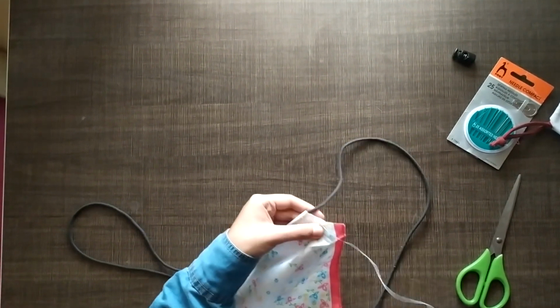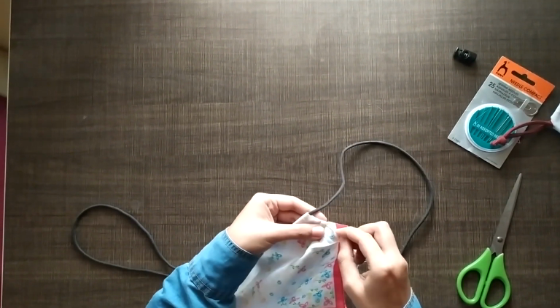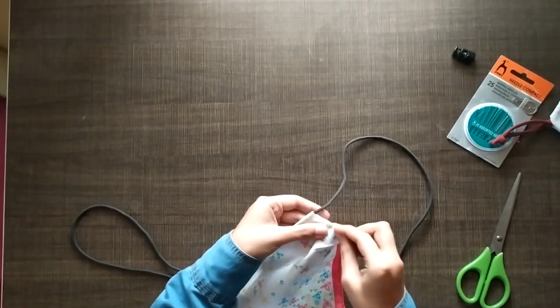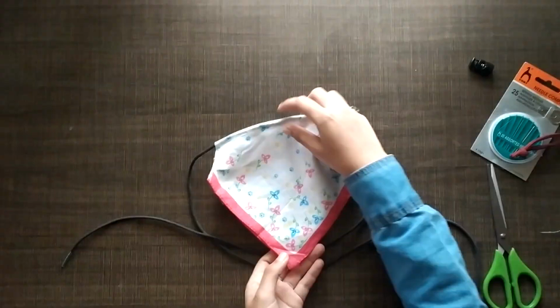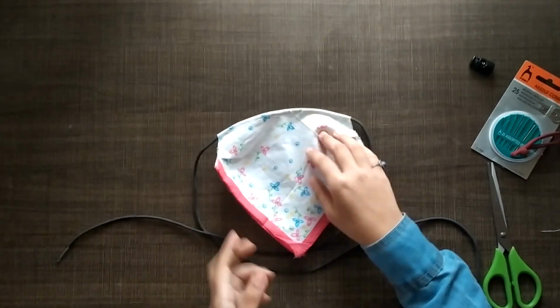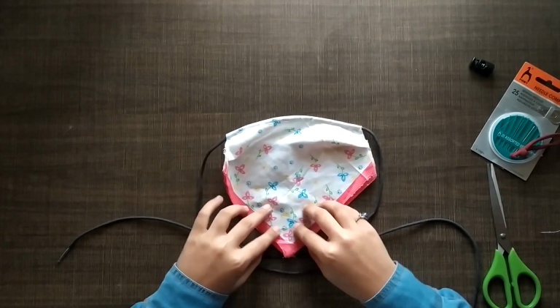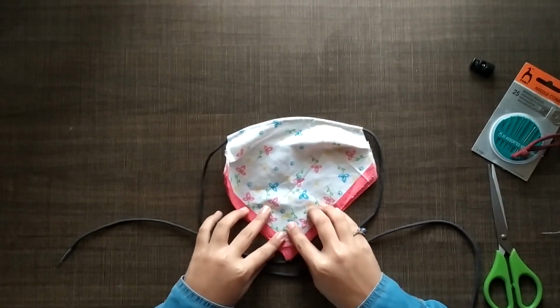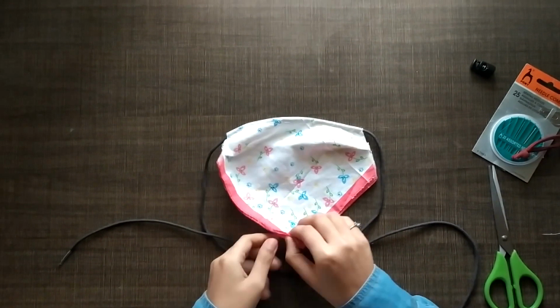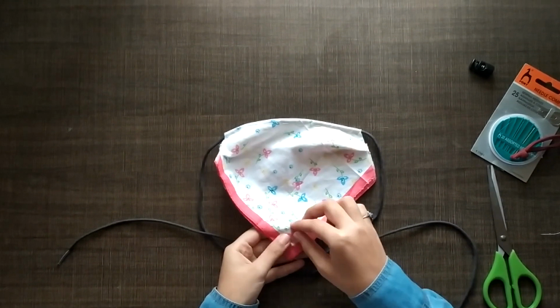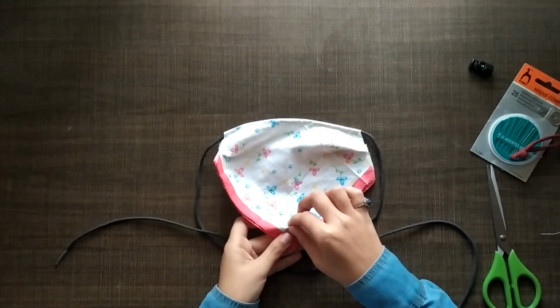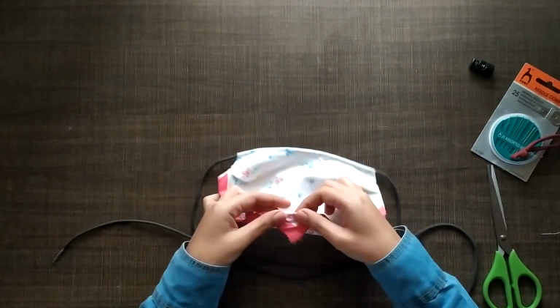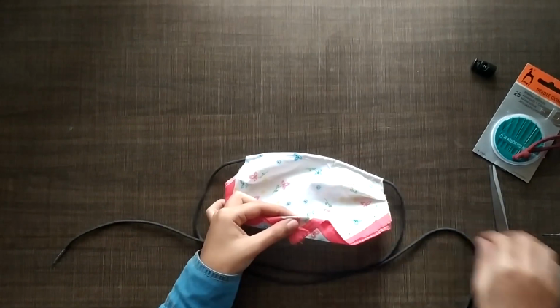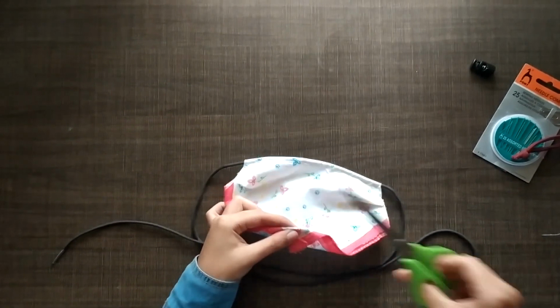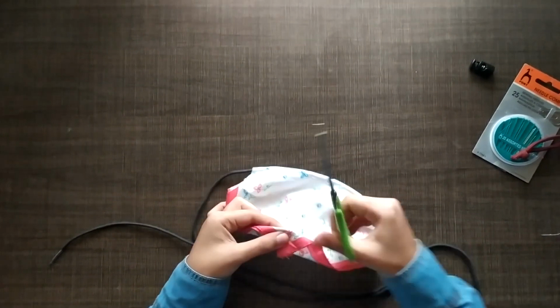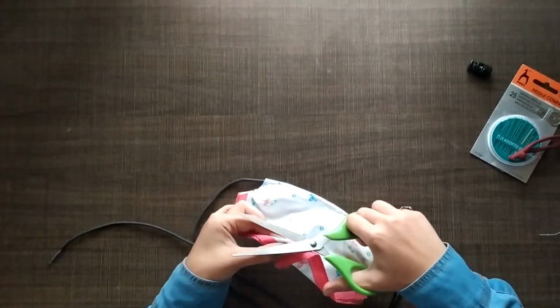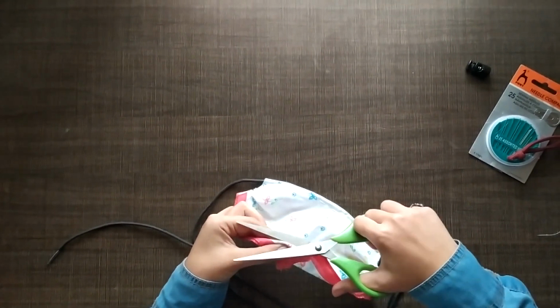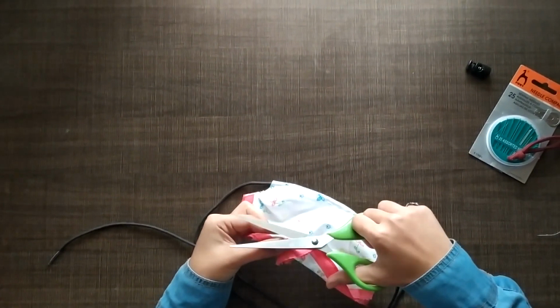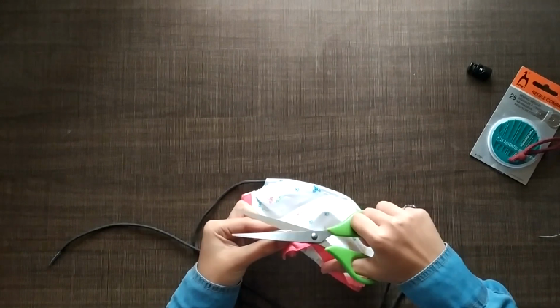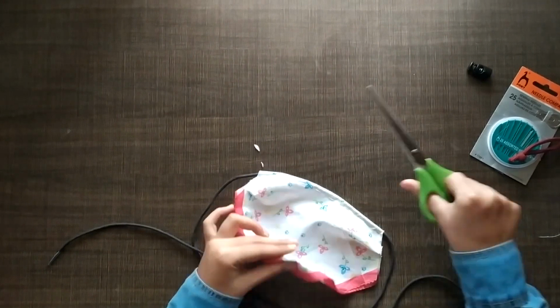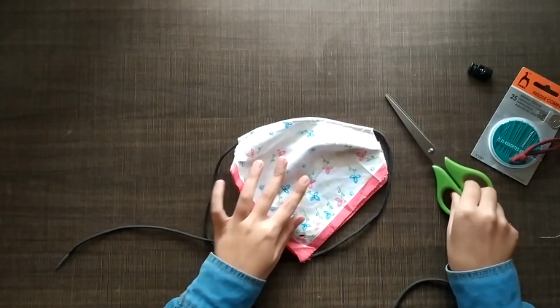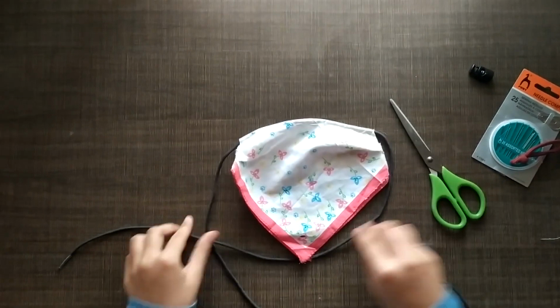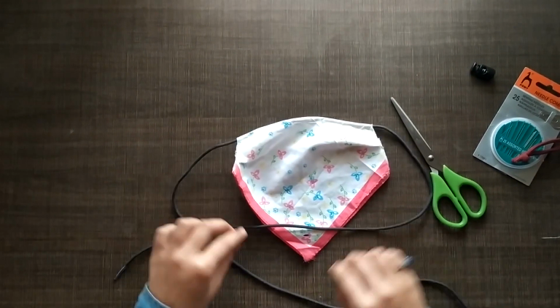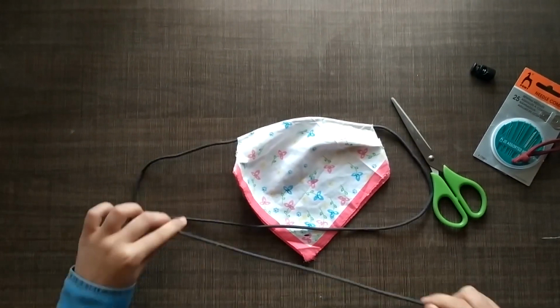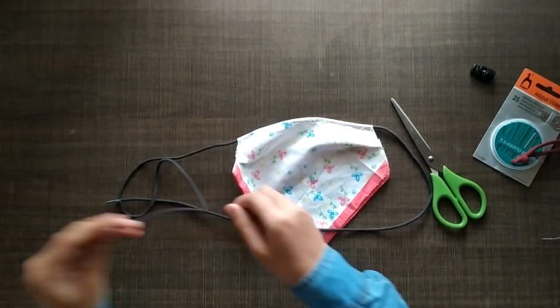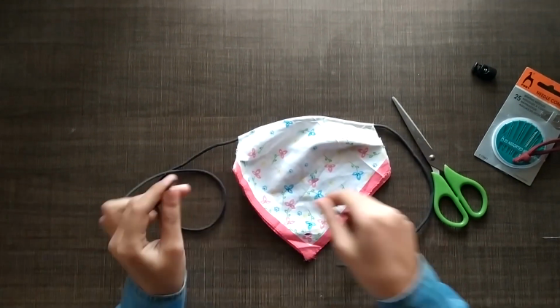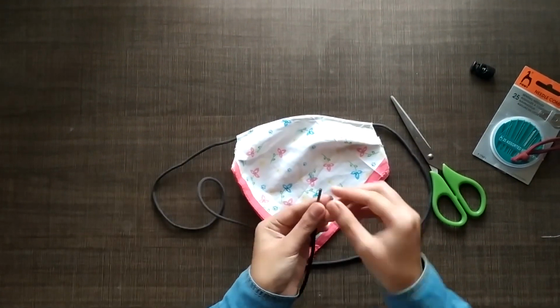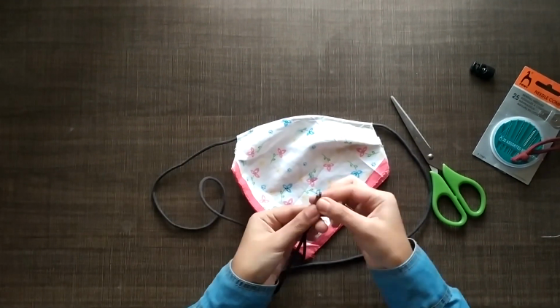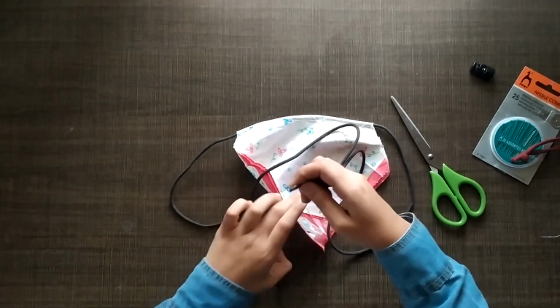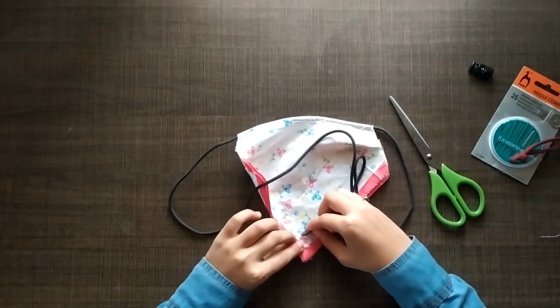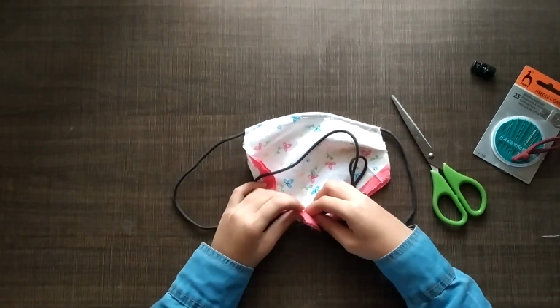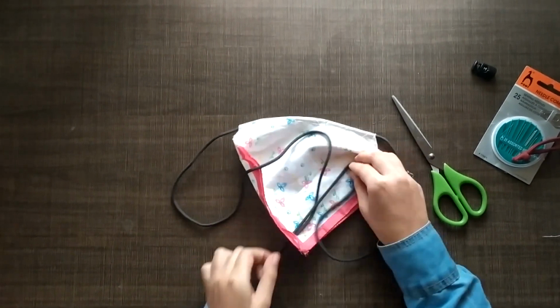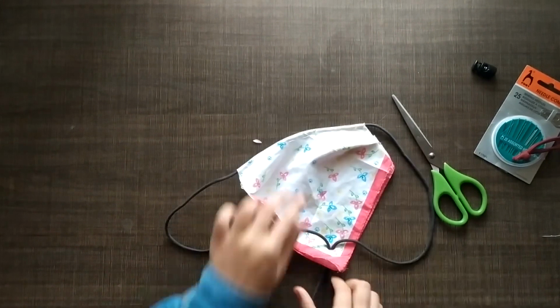Once we have this, we need a hole in the center, and you can easily do this using a pair of scissors. Then you're going to want to insert the ends of your shoelace.